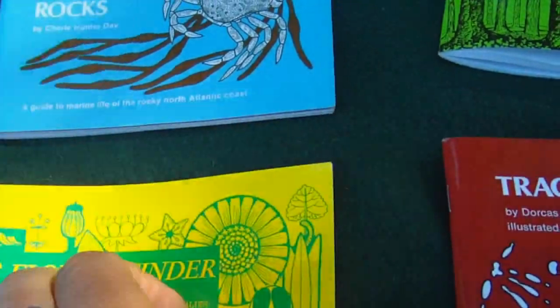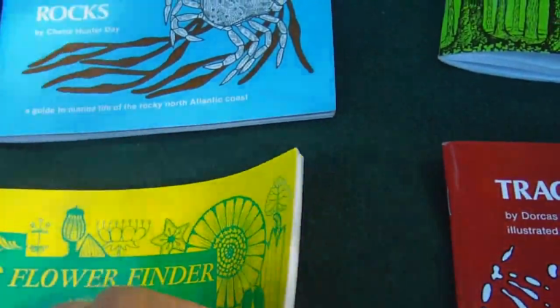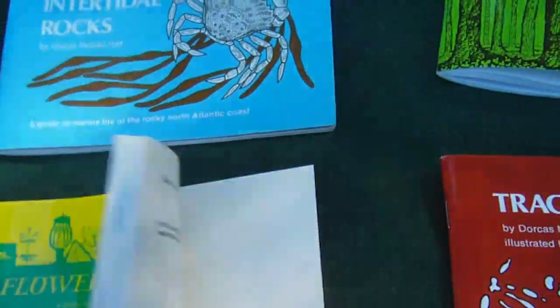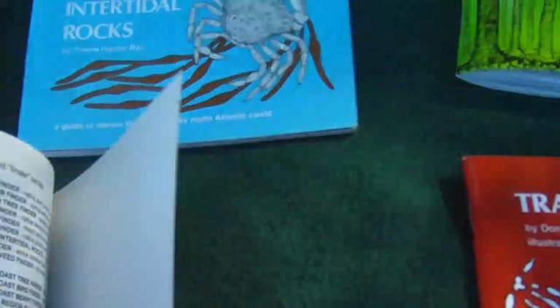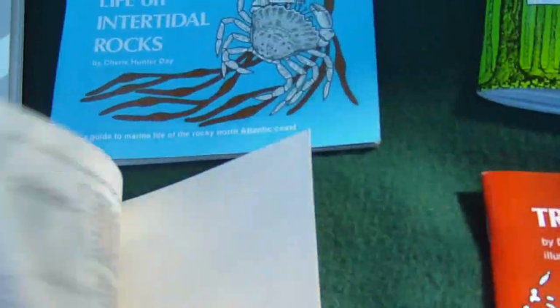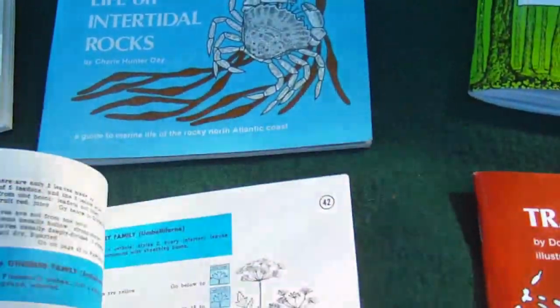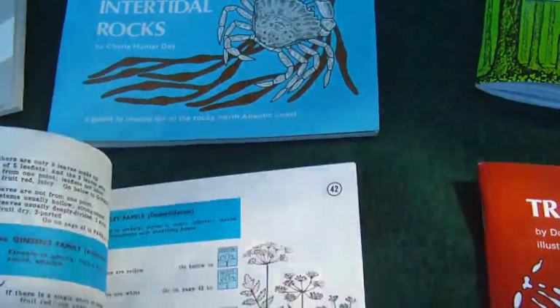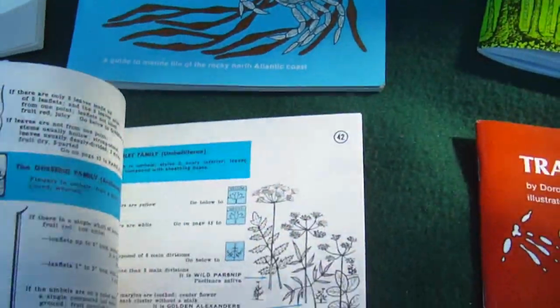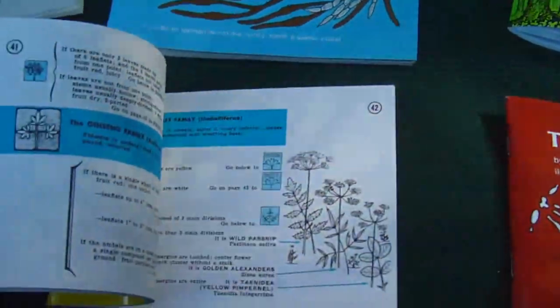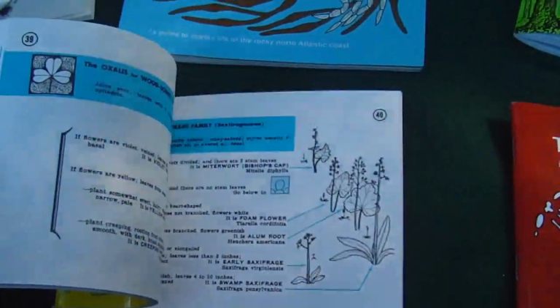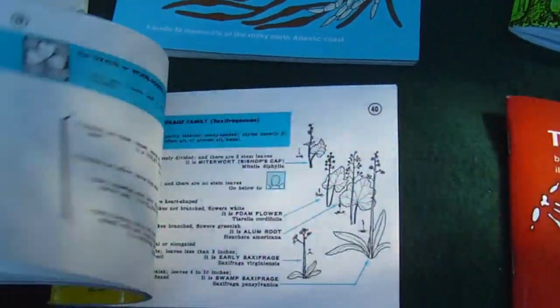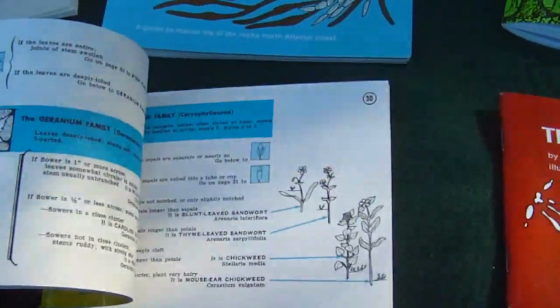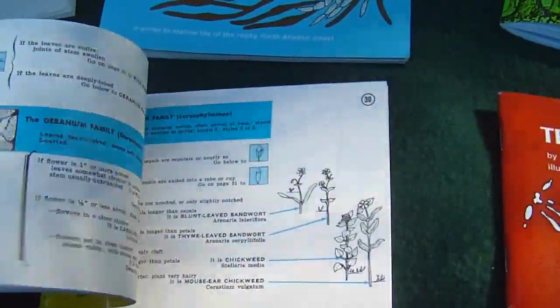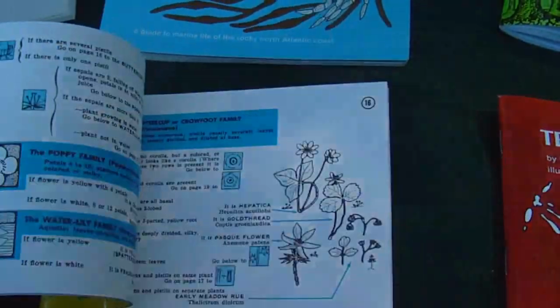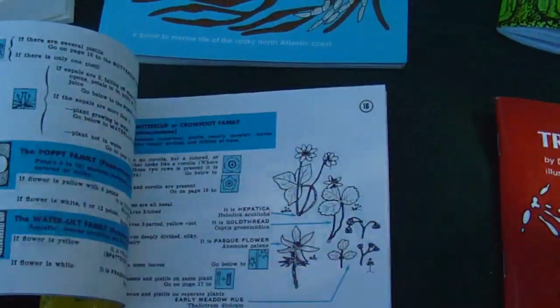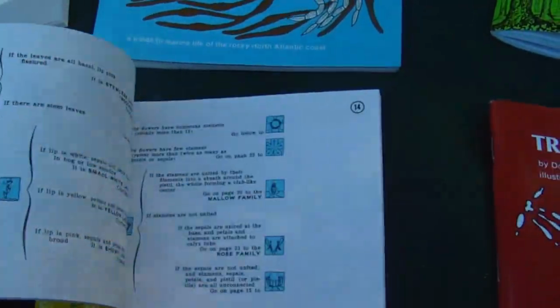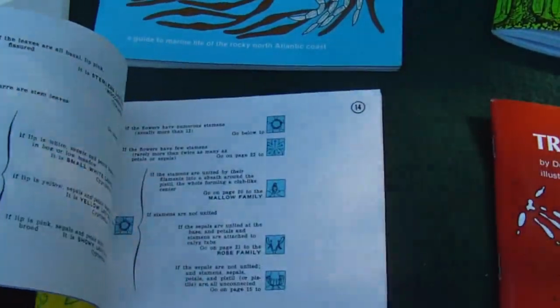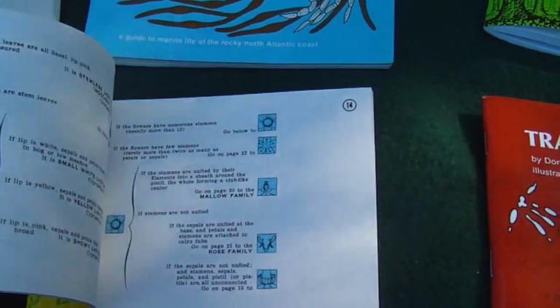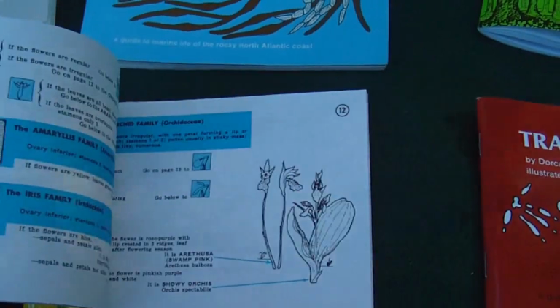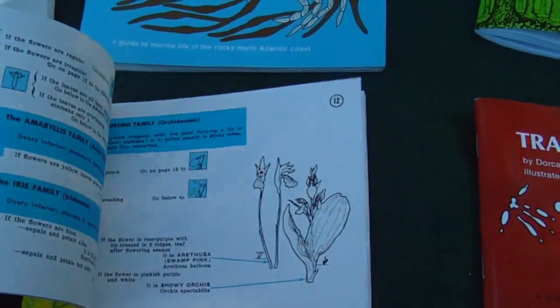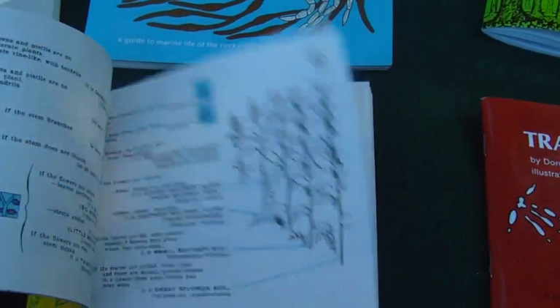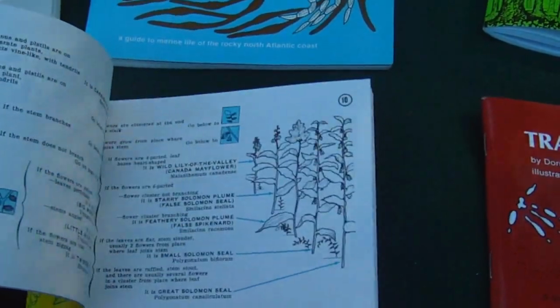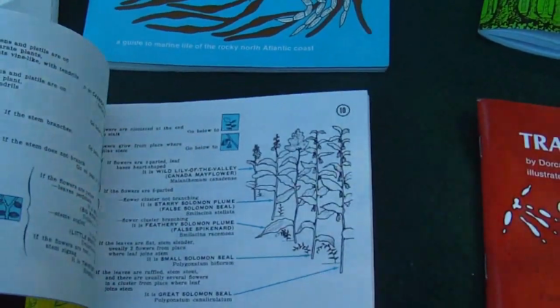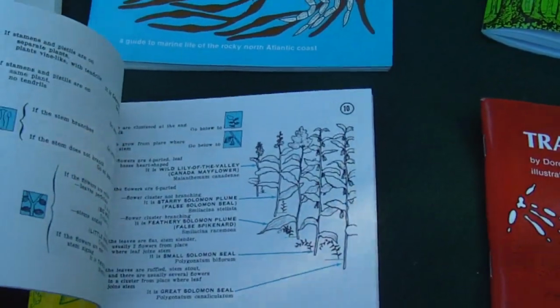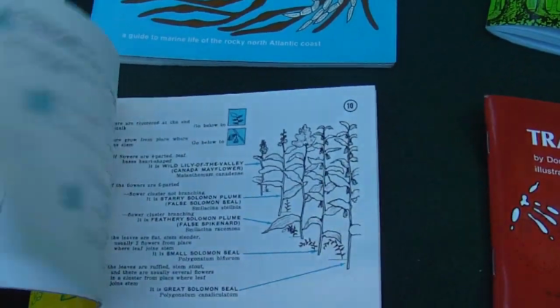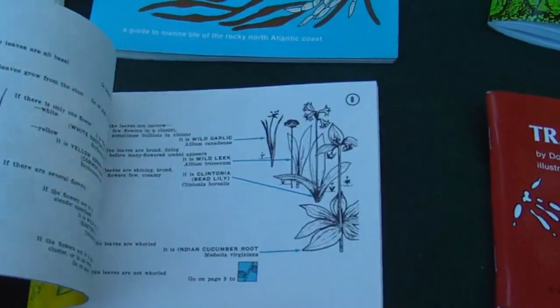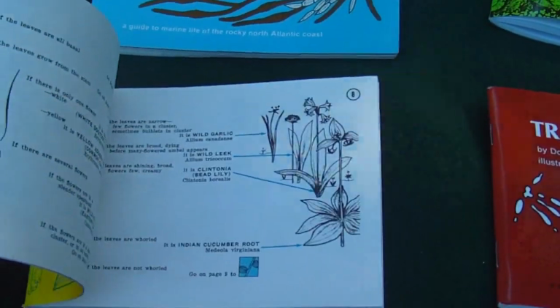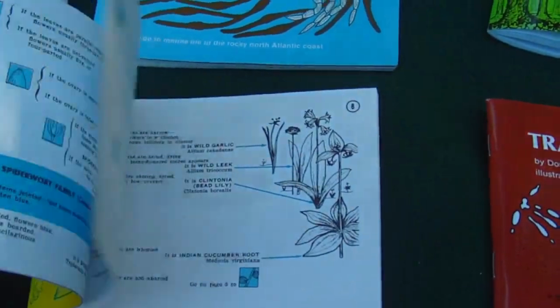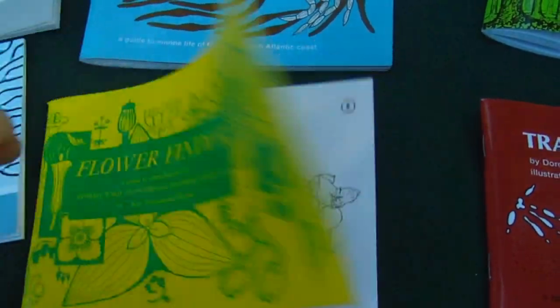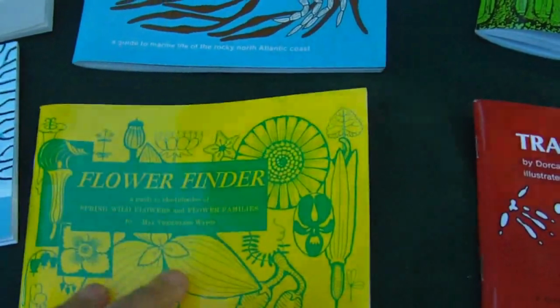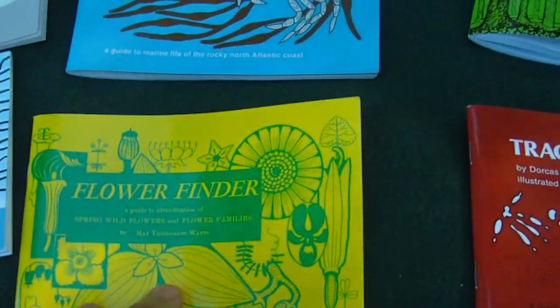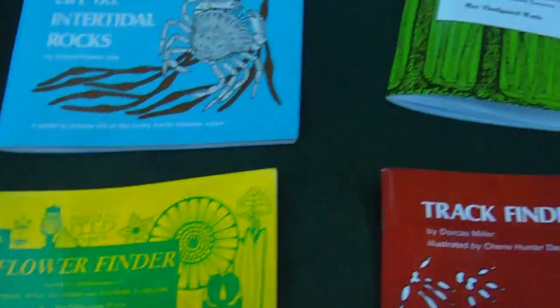So anyways, this is another Flower Finder book. It's a very simple little book, easy to use.